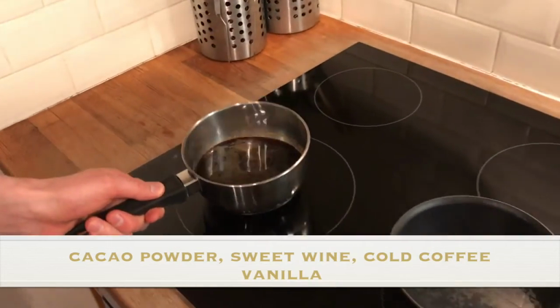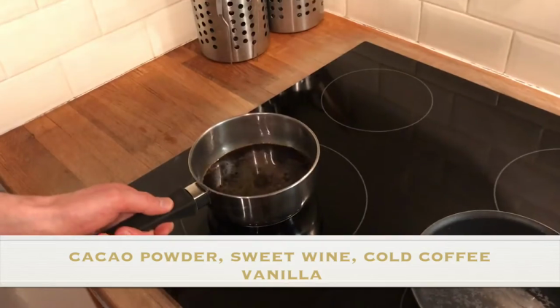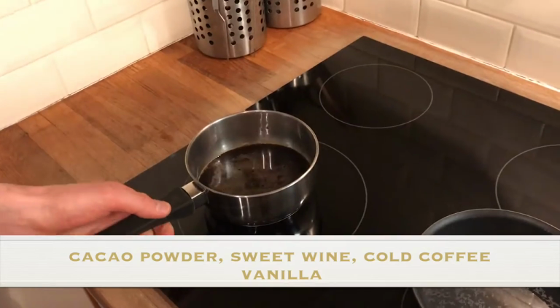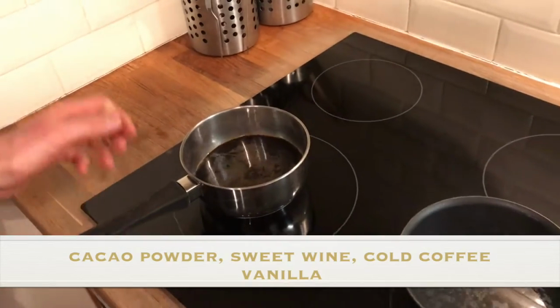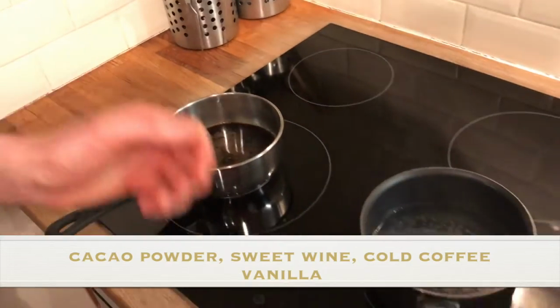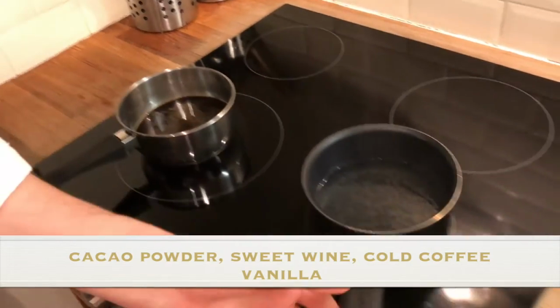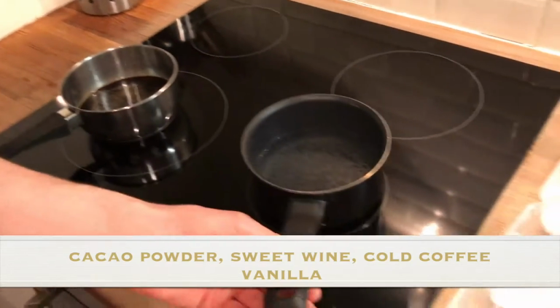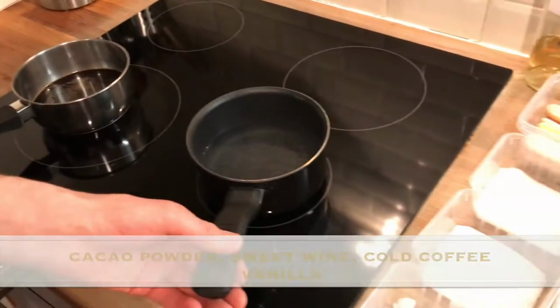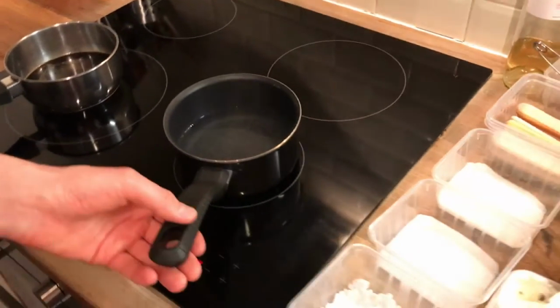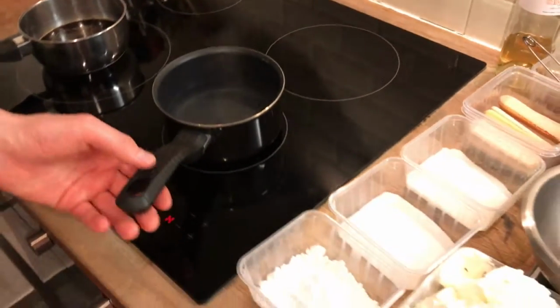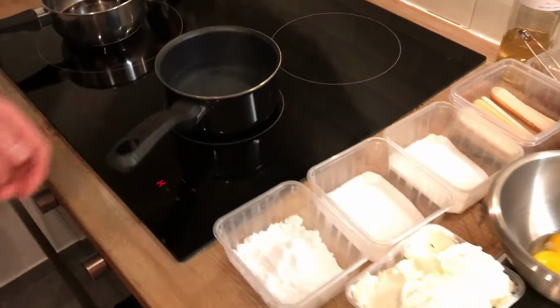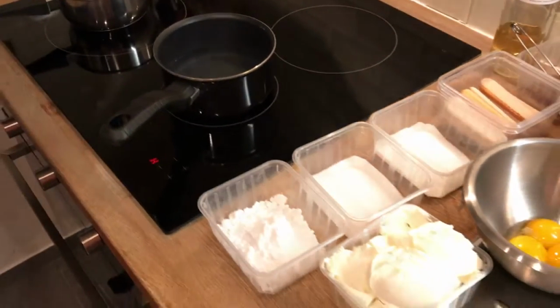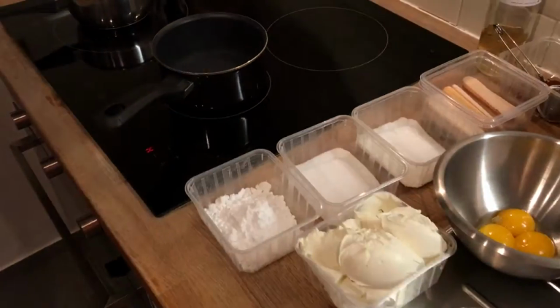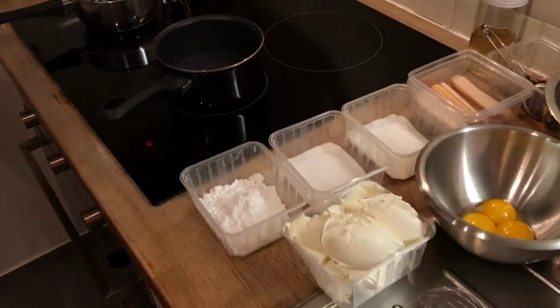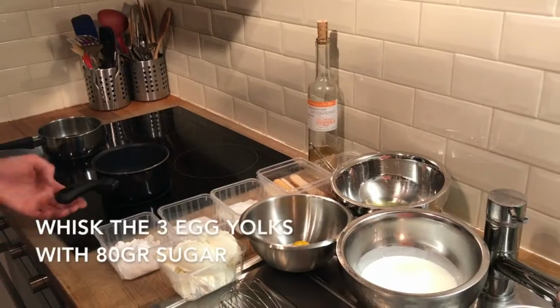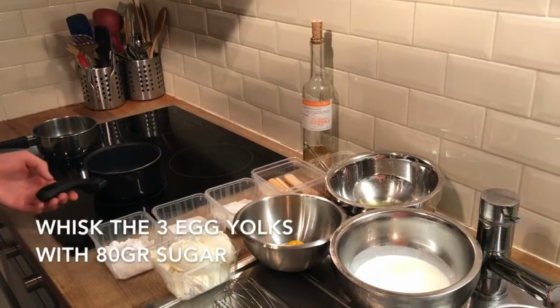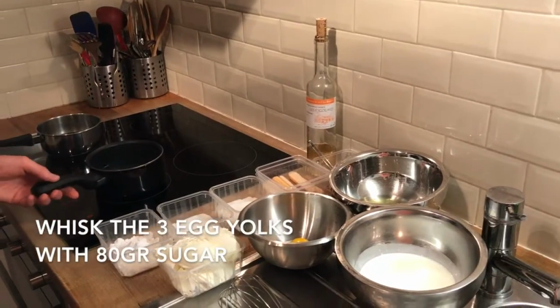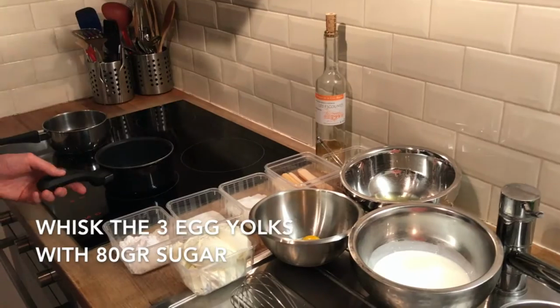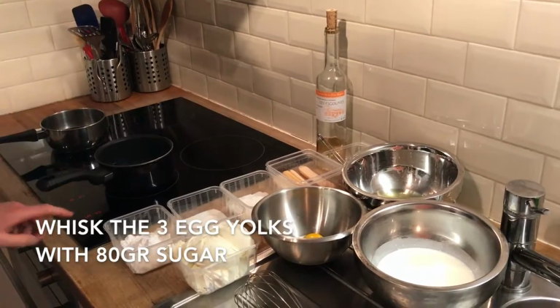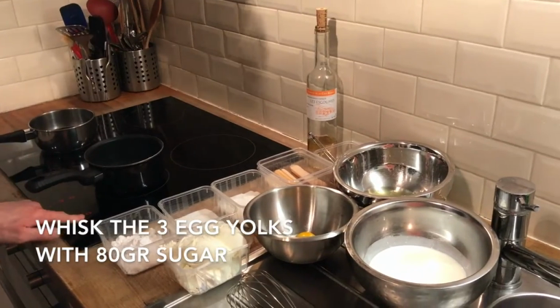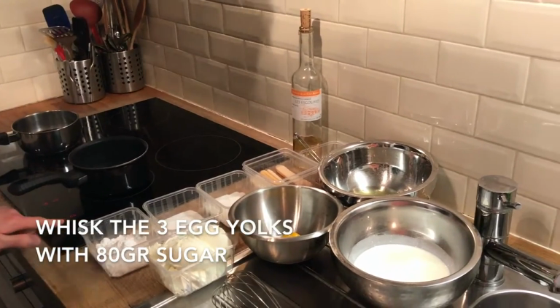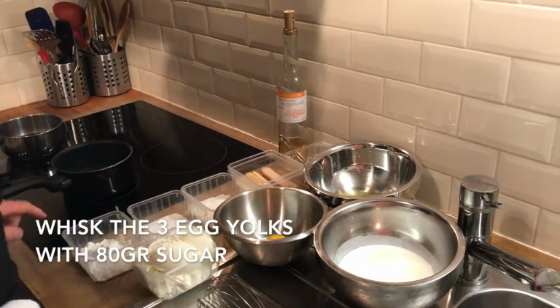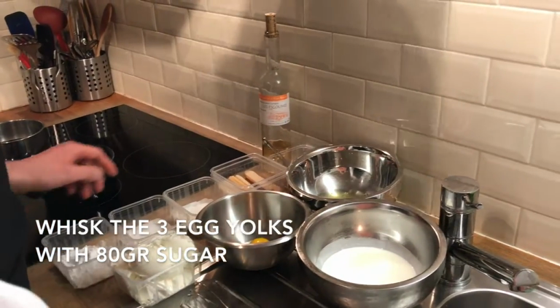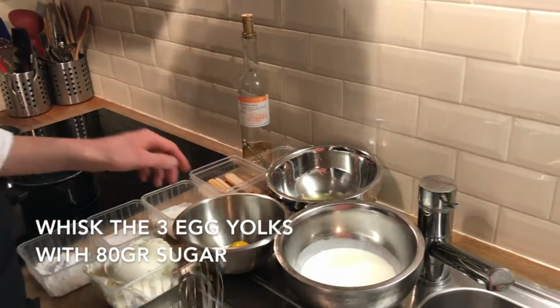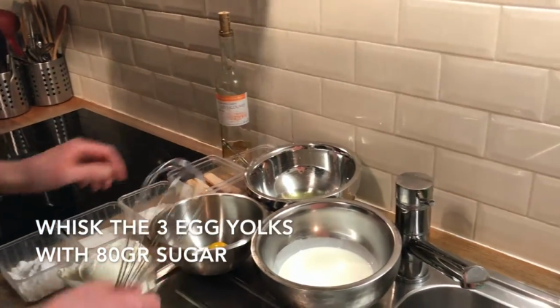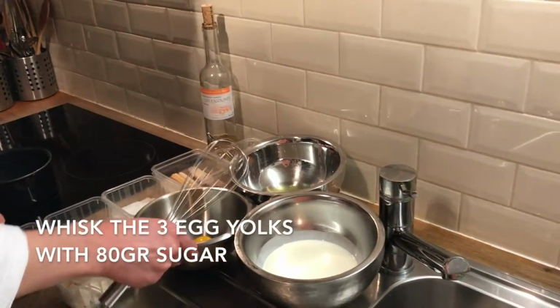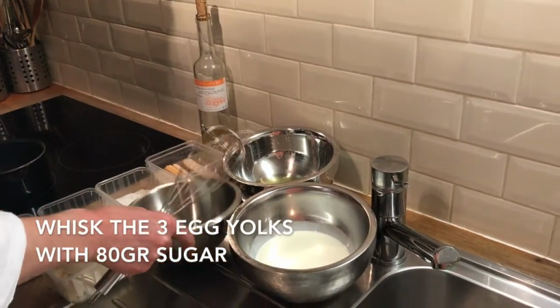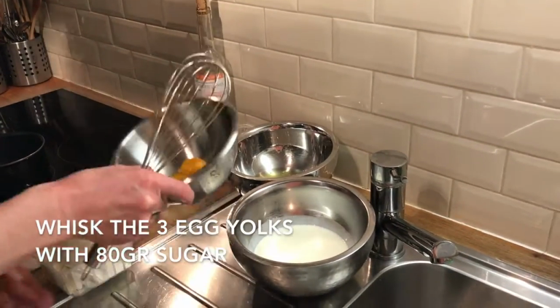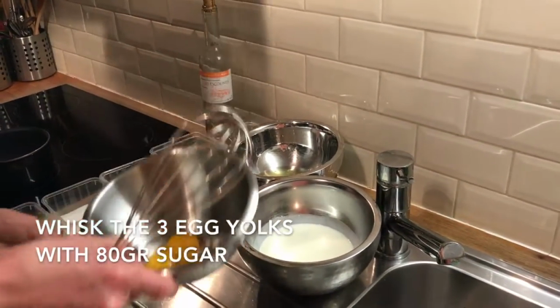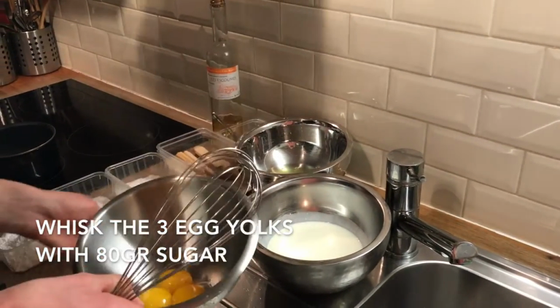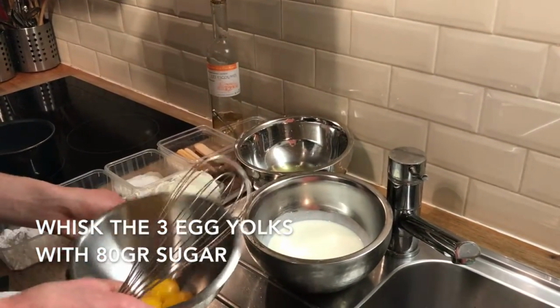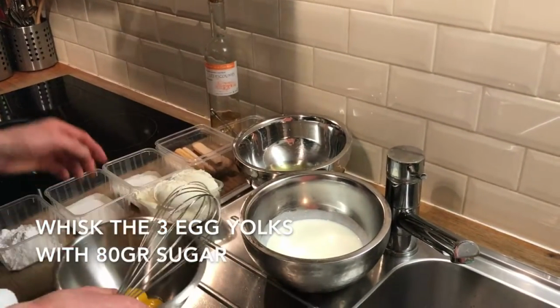Concentration of coffee. And we need as well a bain-marie — we put water to heat. While the water is heating, we gonna whisk our egg yolks with sugar.